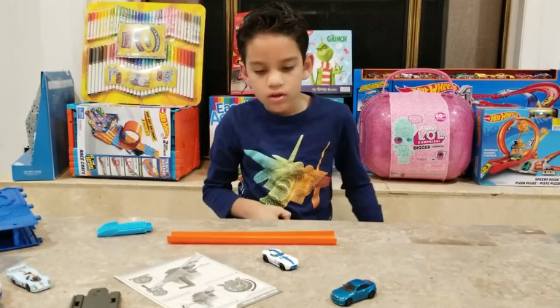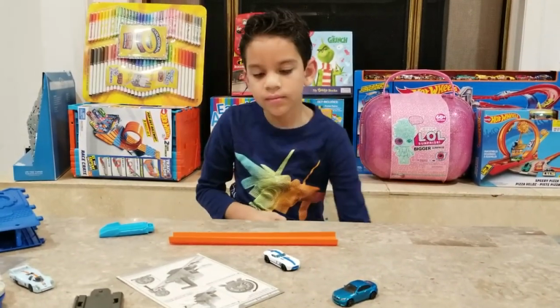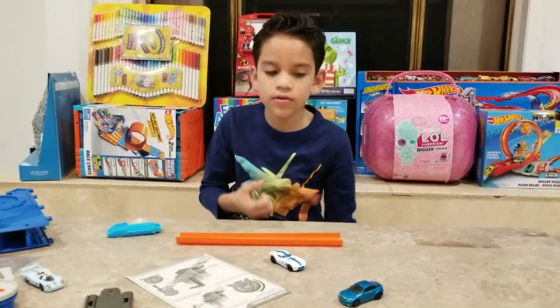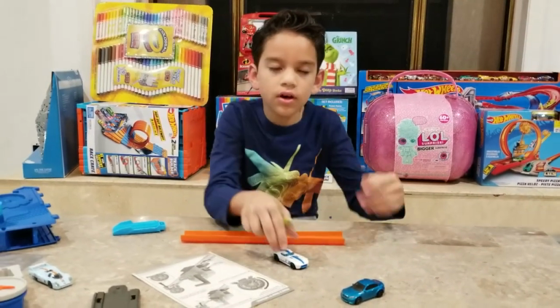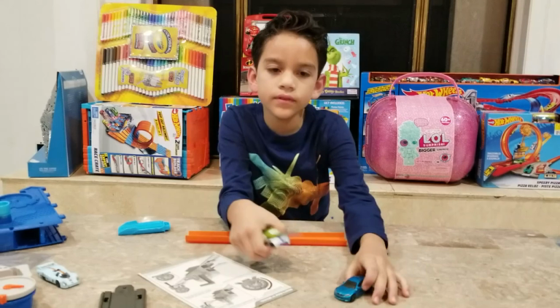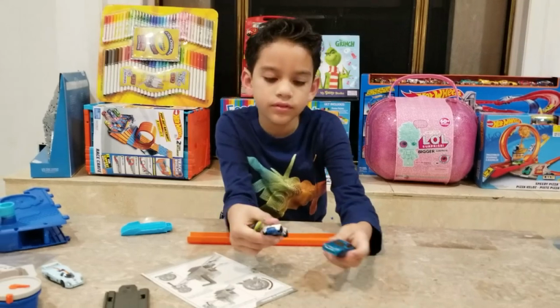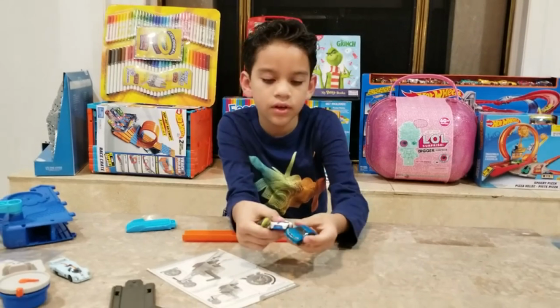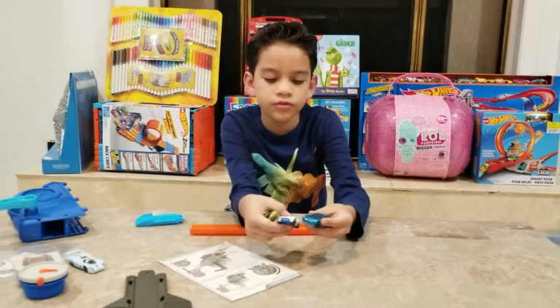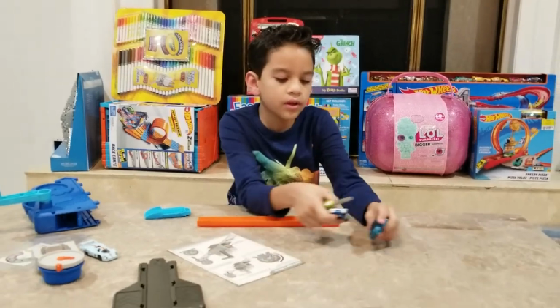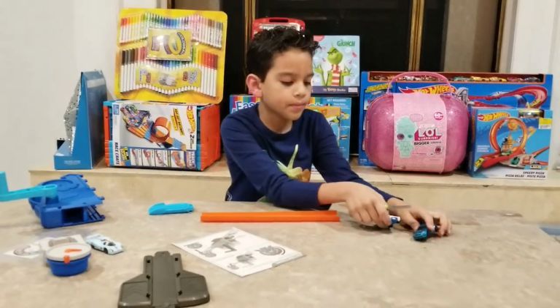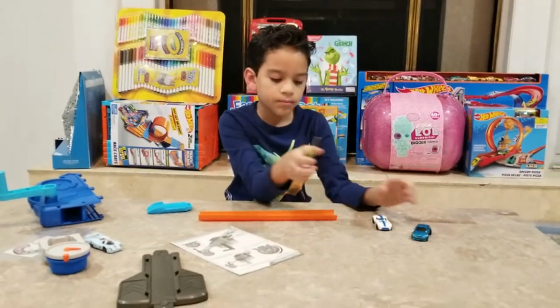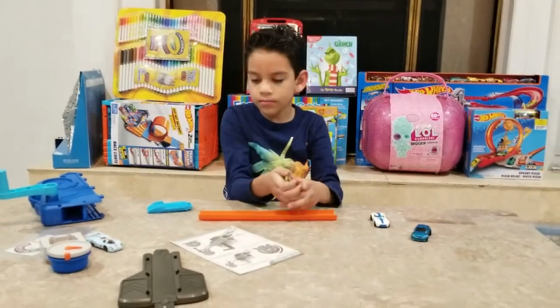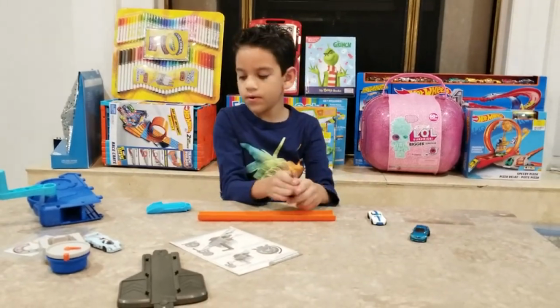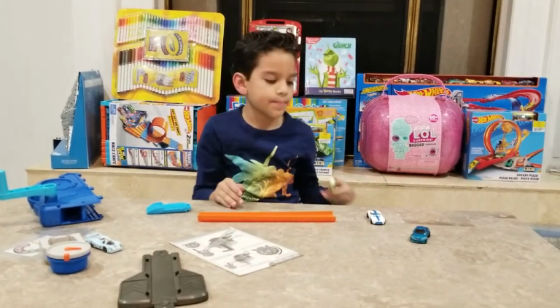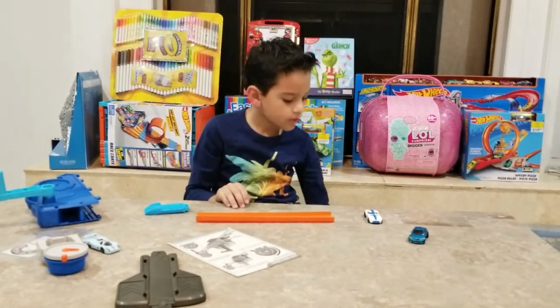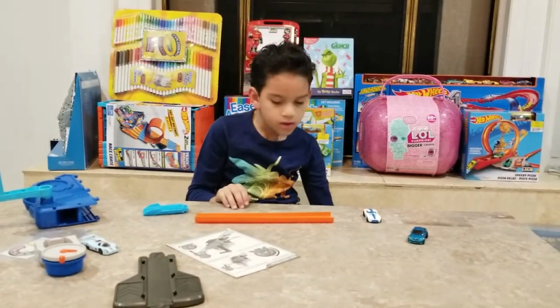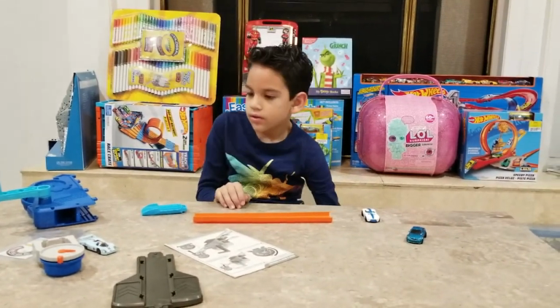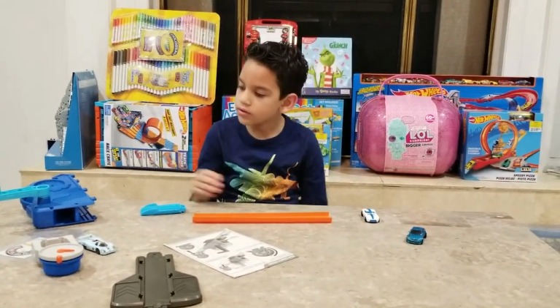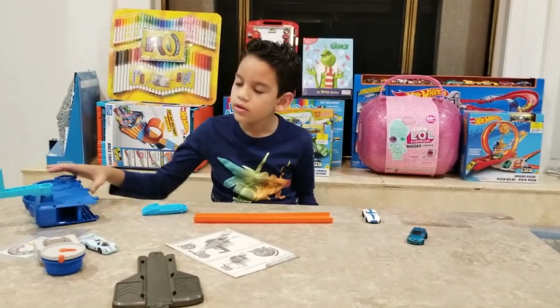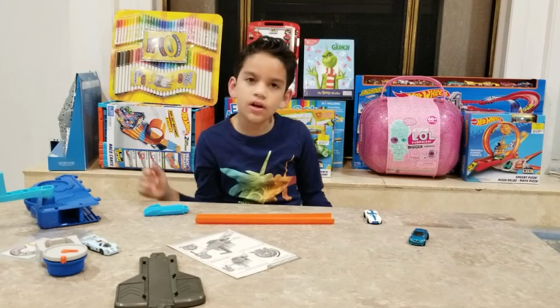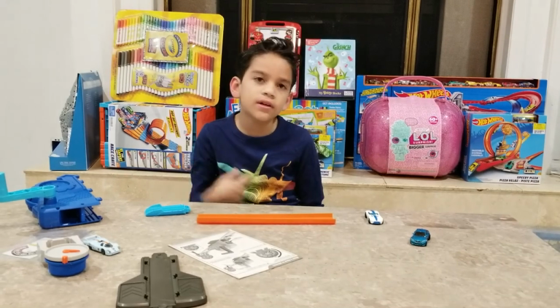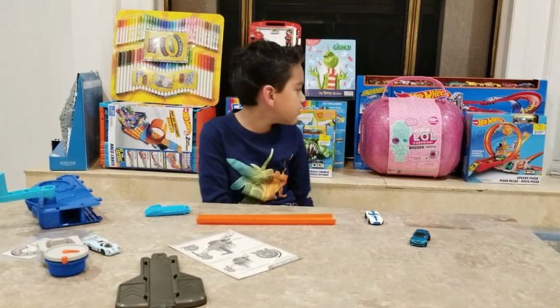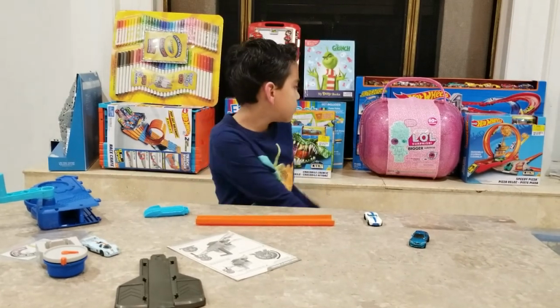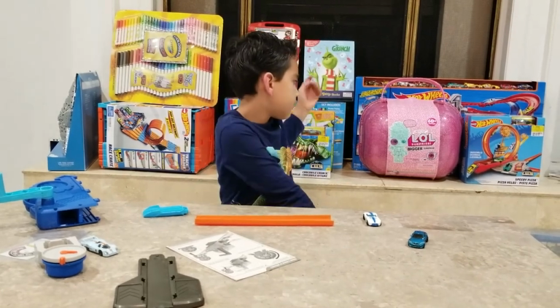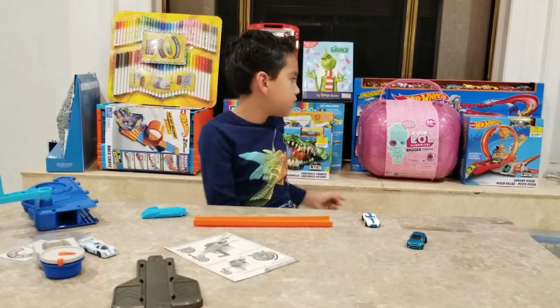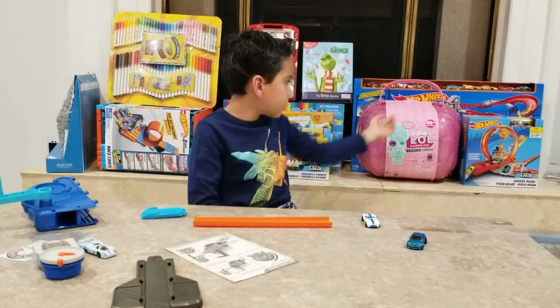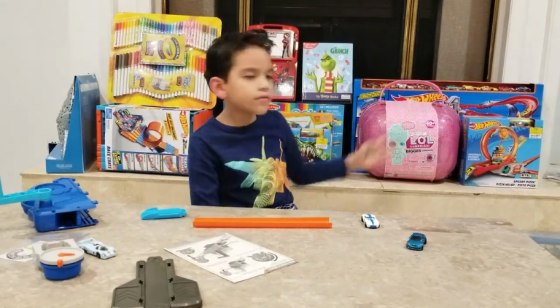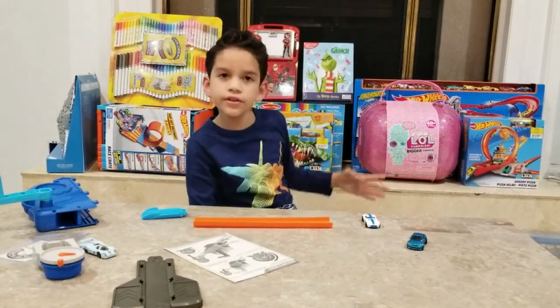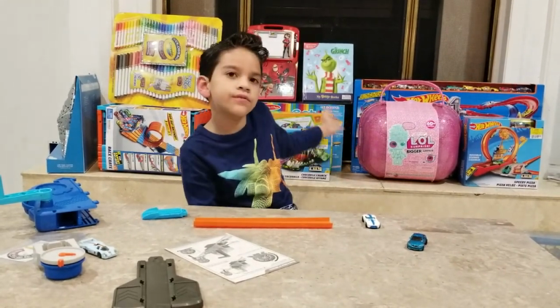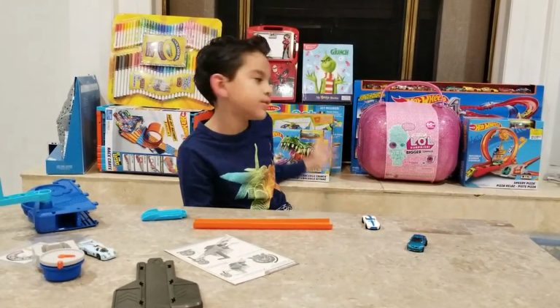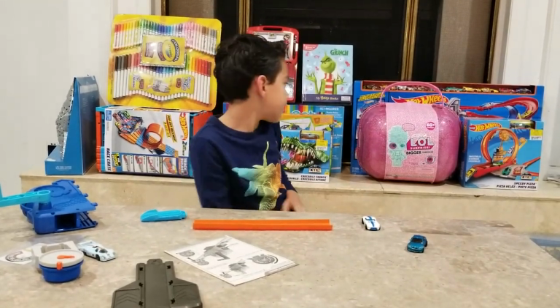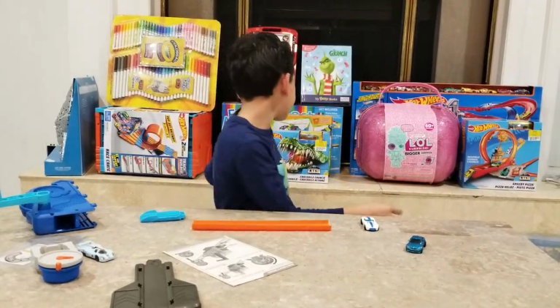I have my own Hot Wheels - I have two of them, actually I have more. So comment down below if you want to see more Hot Wheels videos because we have some right here.